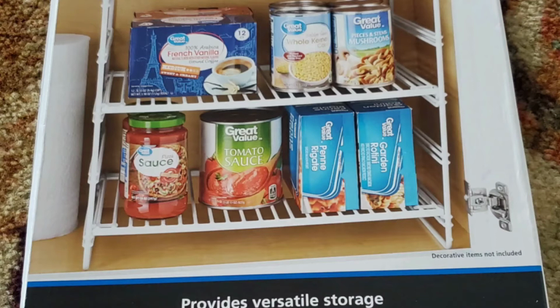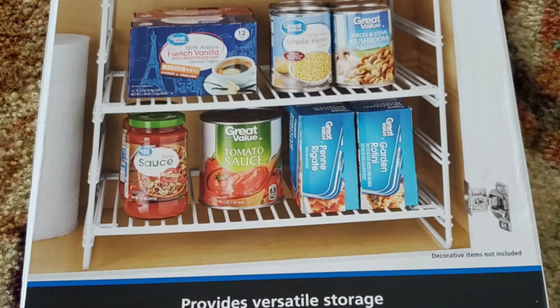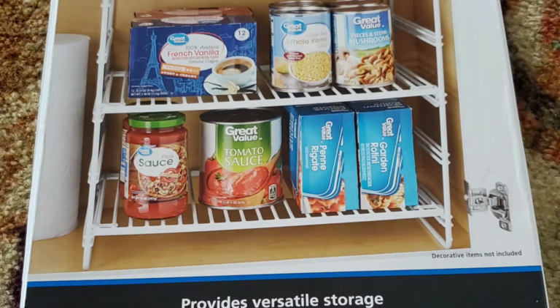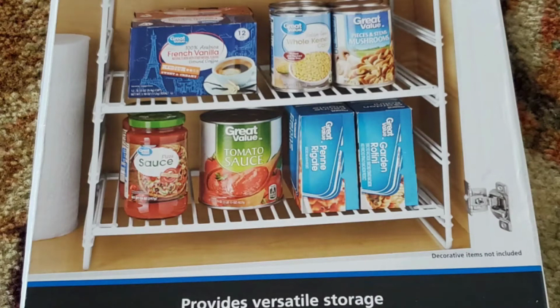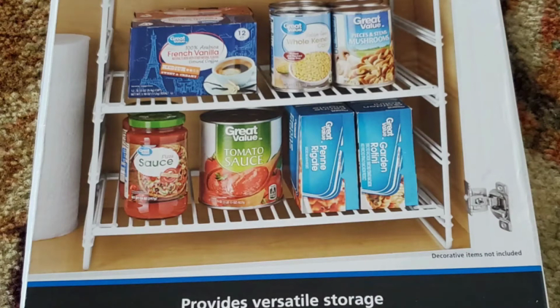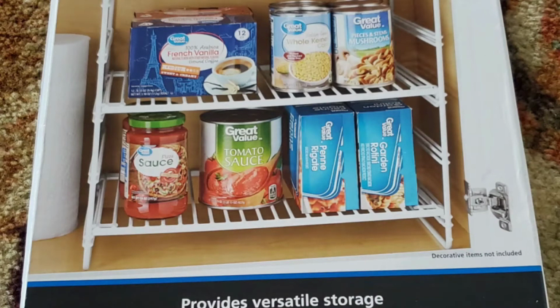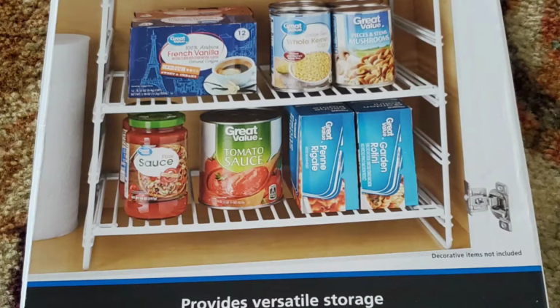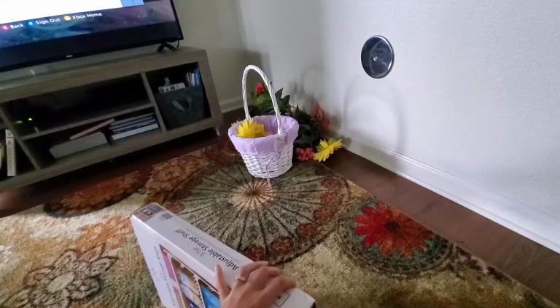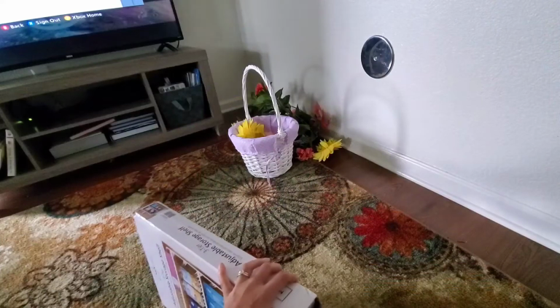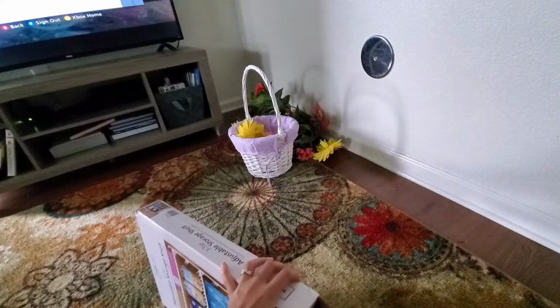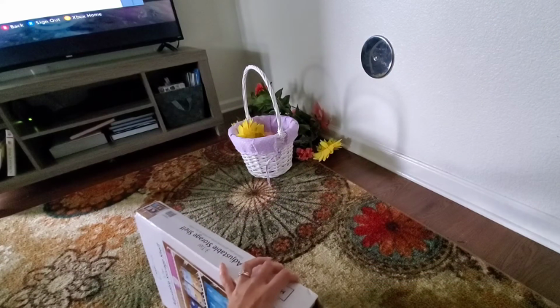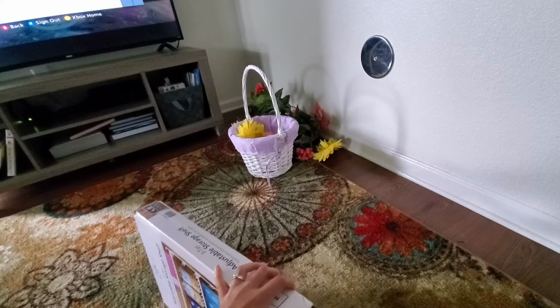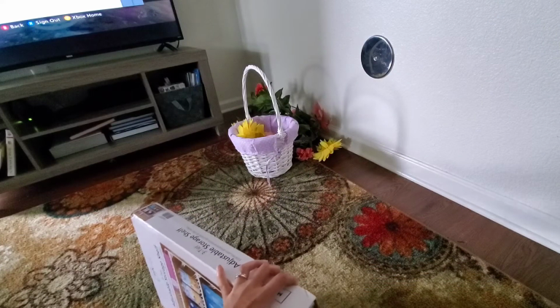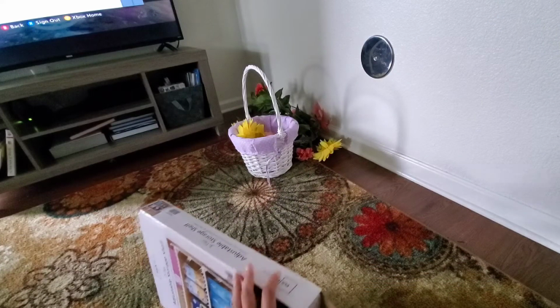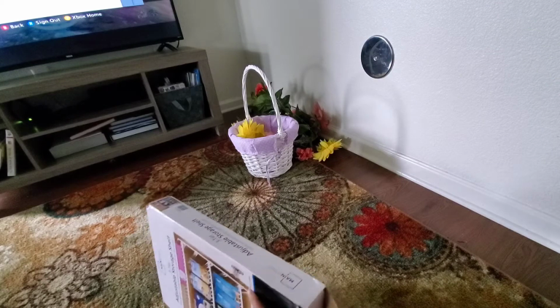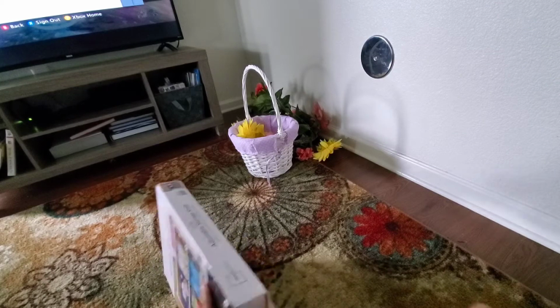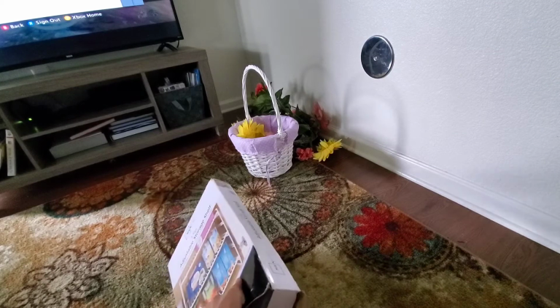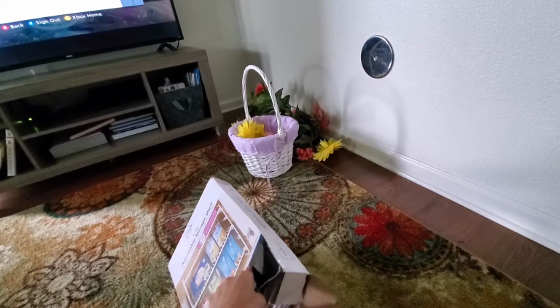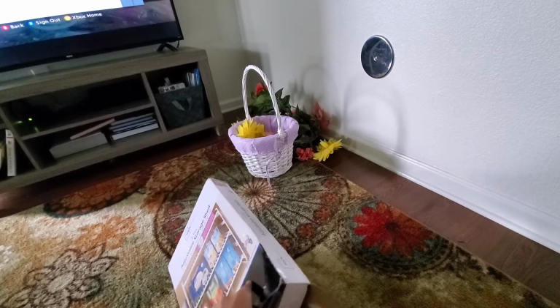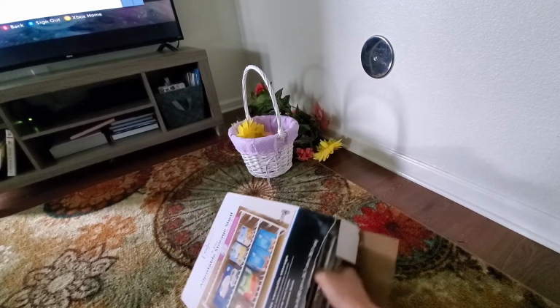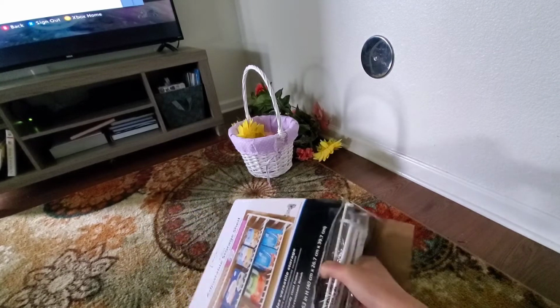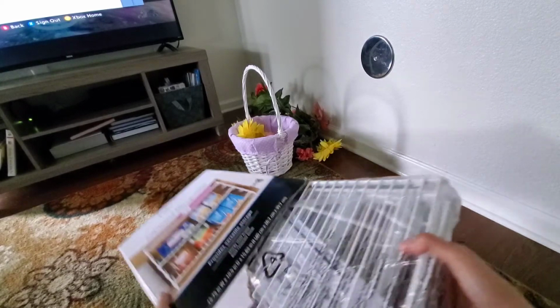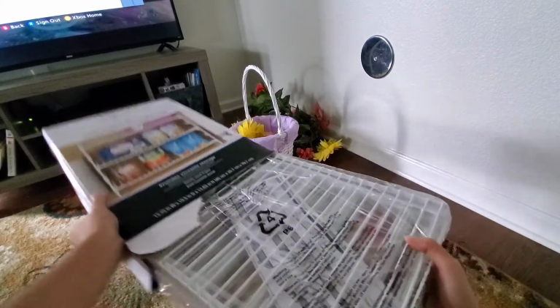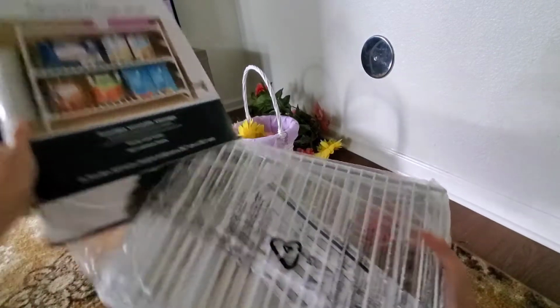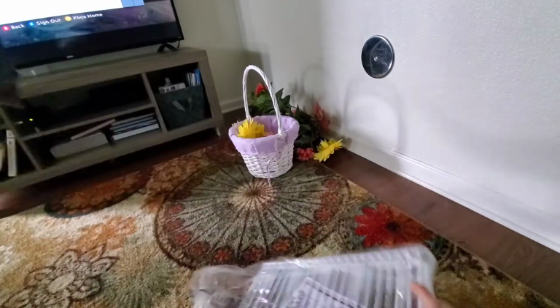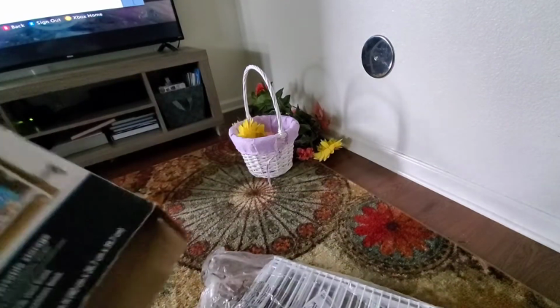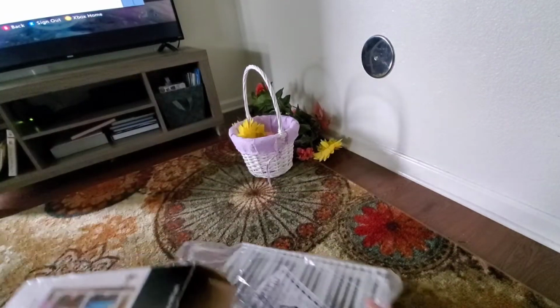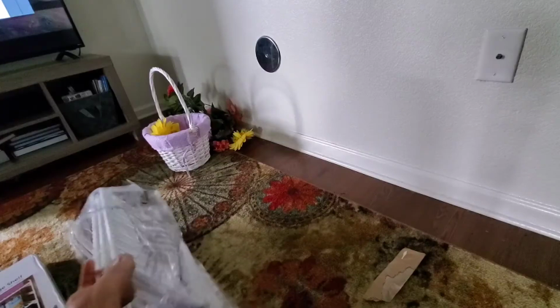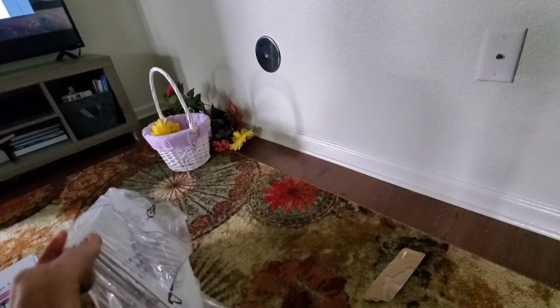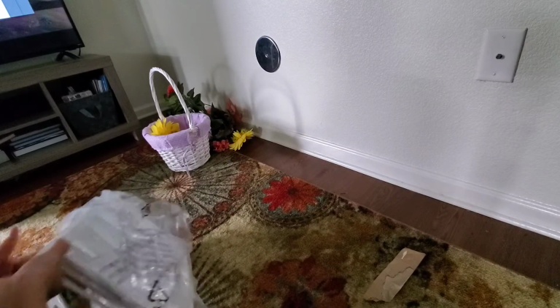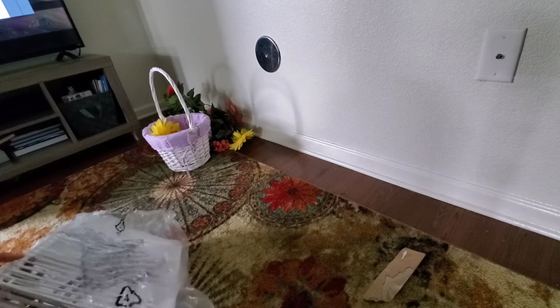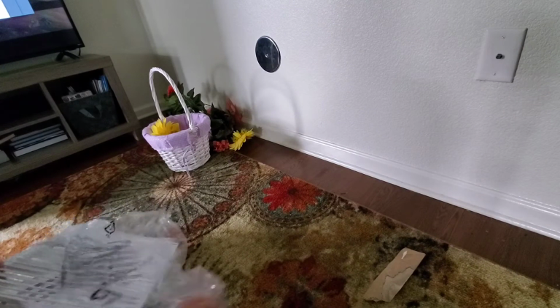Today my Walmart Sparks Reviewer Program product came. It is Mainstays three-tier storage rack. It's metal, and the one that I got is white.